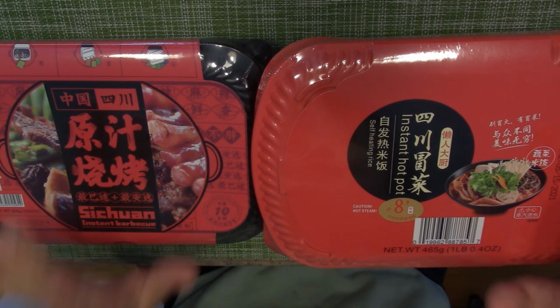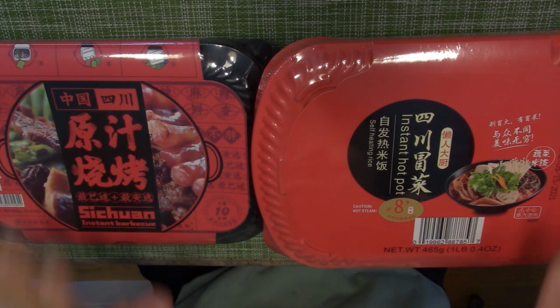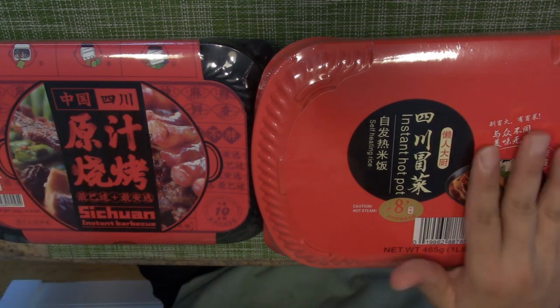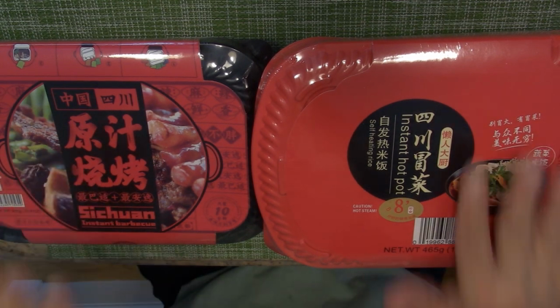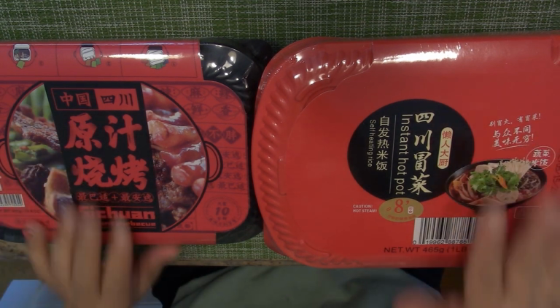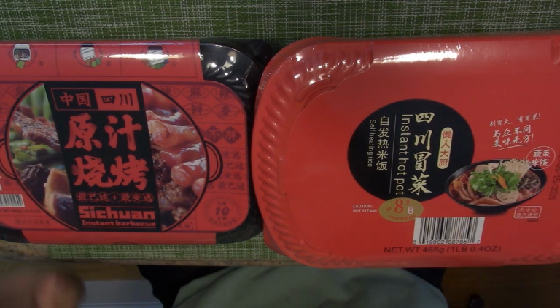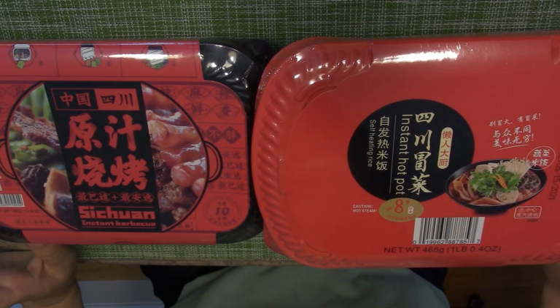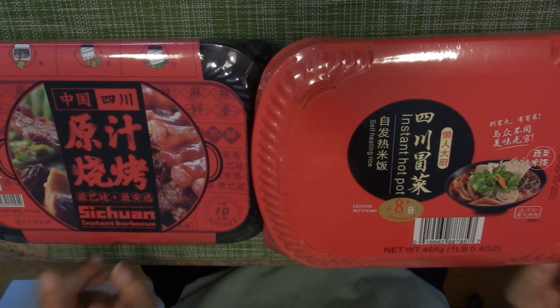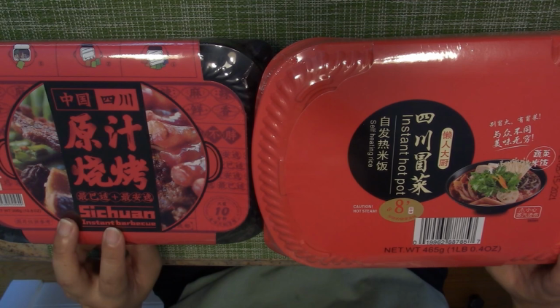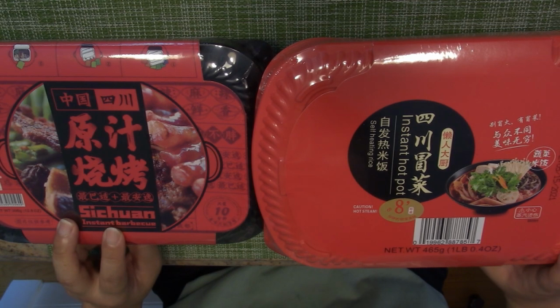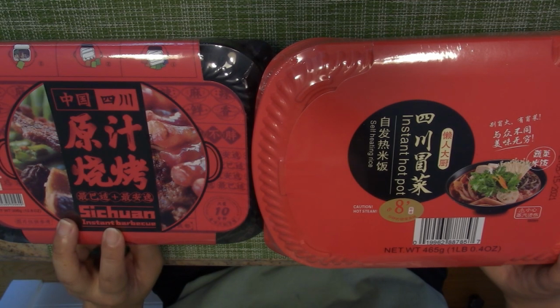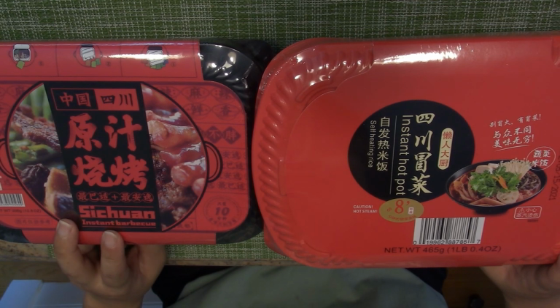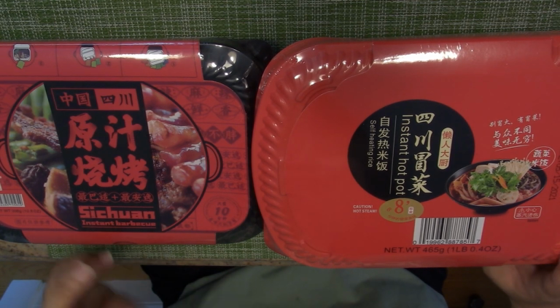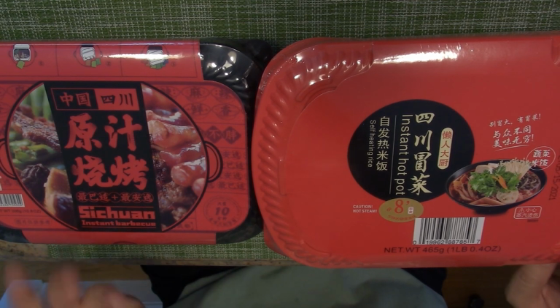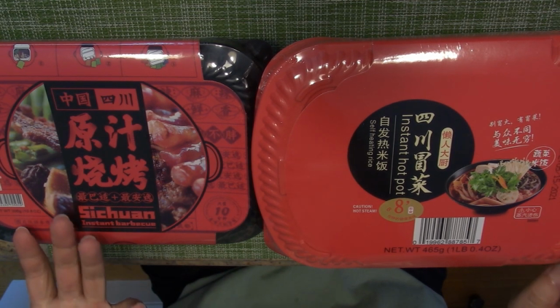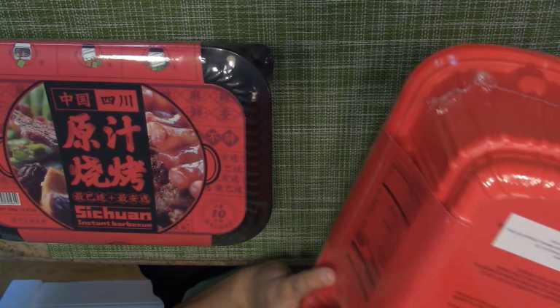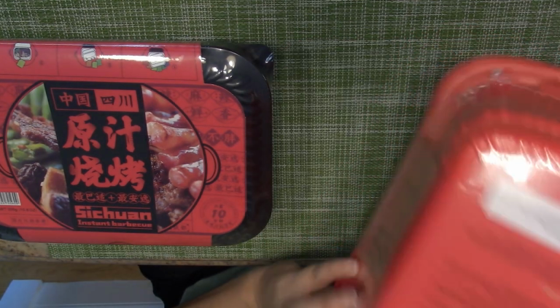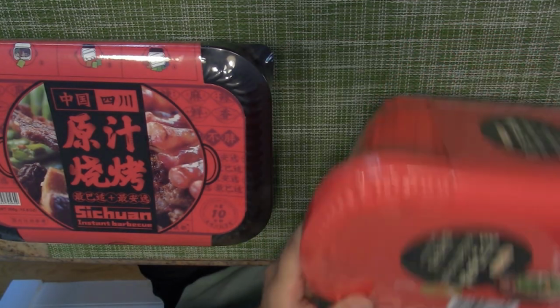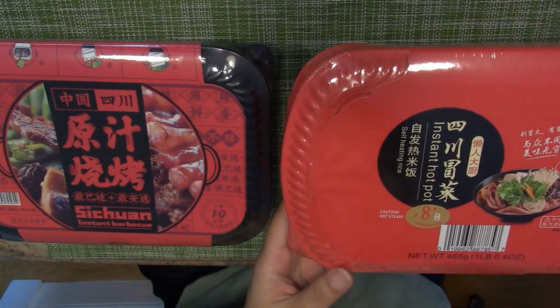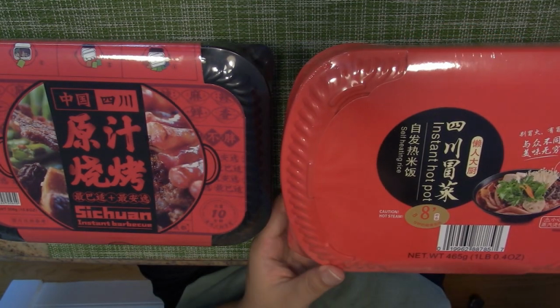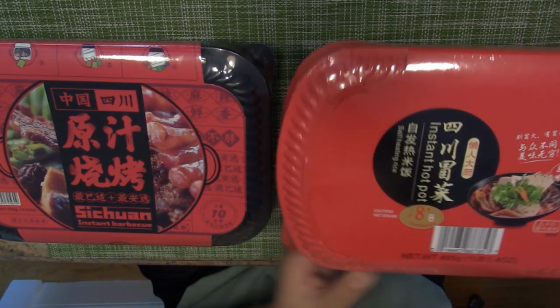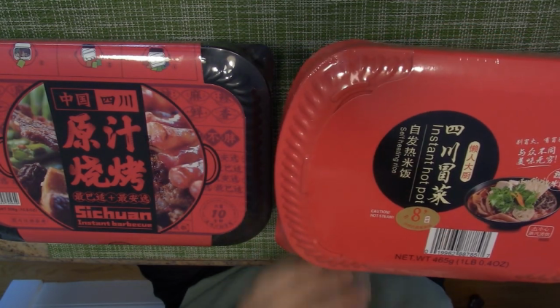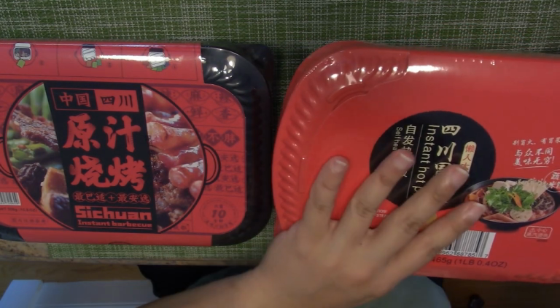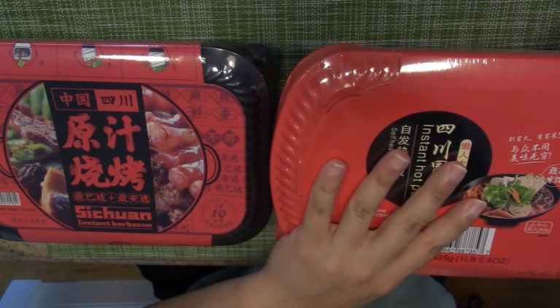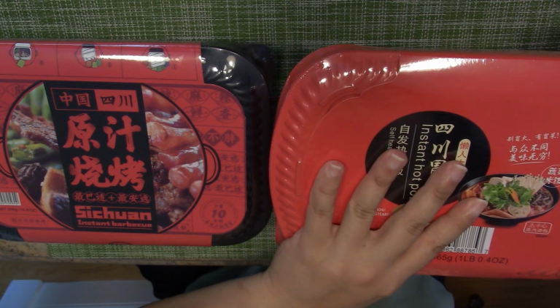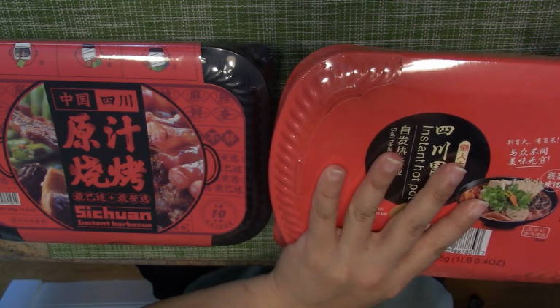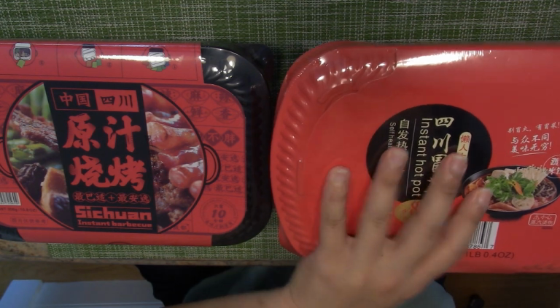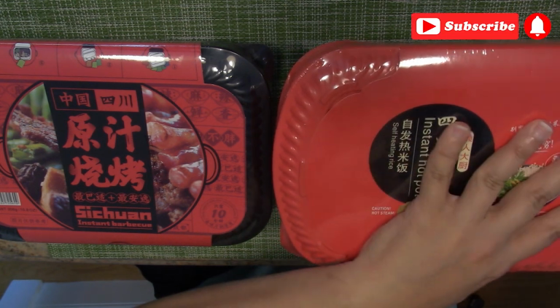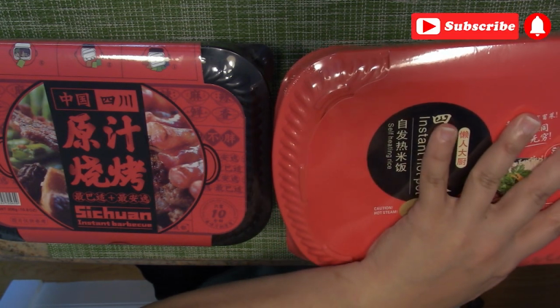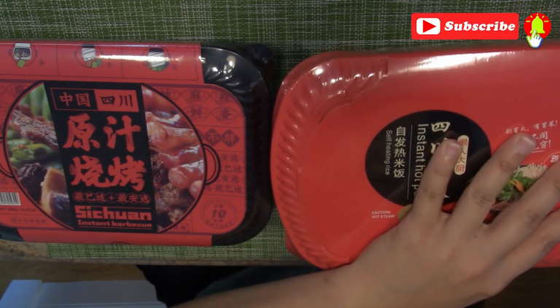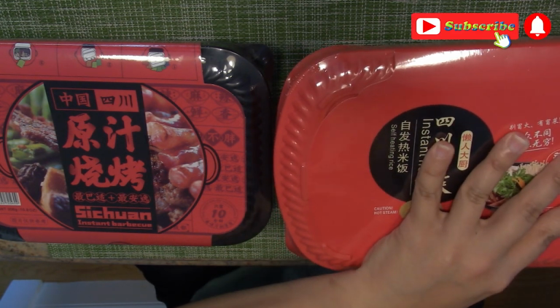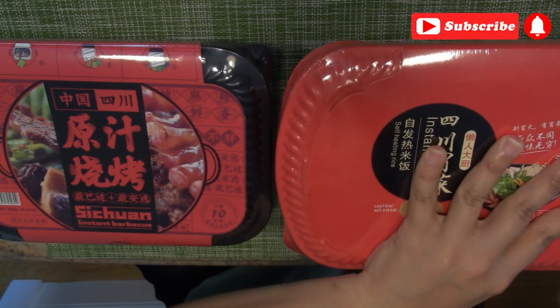$8 for each. So I got two of them and we'll see how it goes. I'm gonna open it and see what's inside.